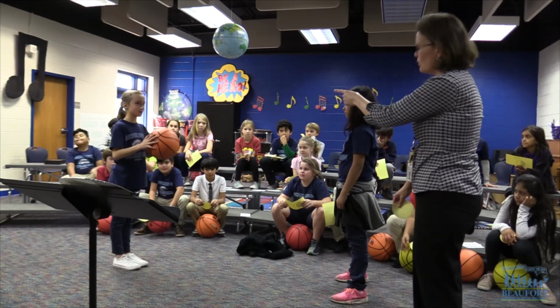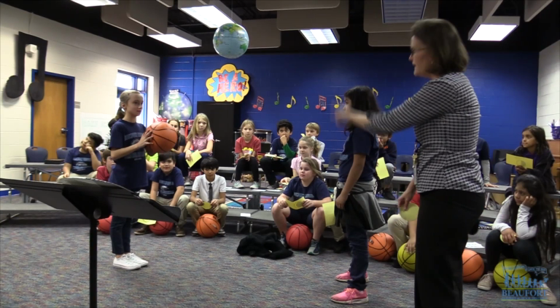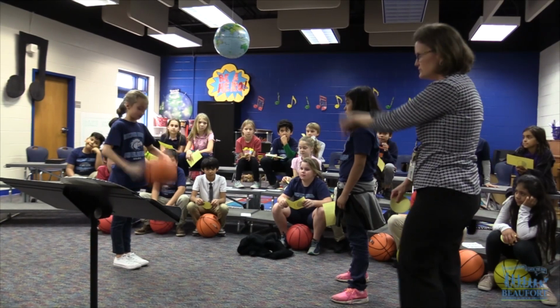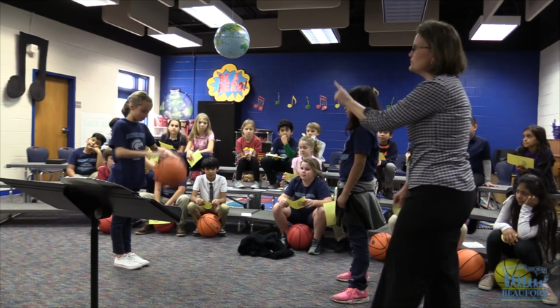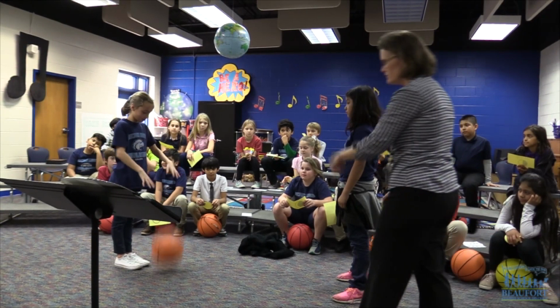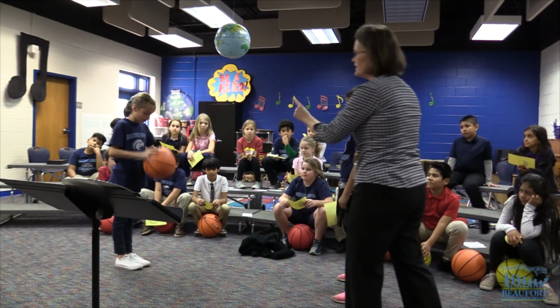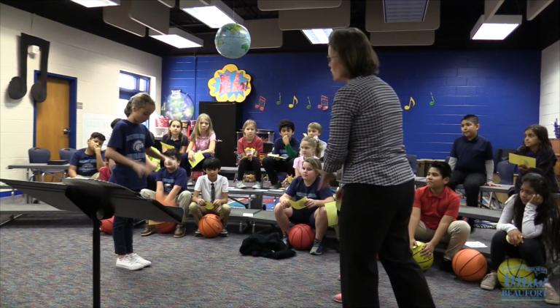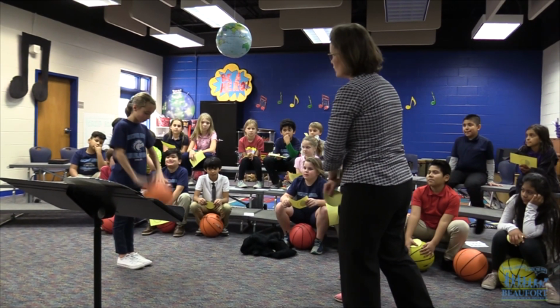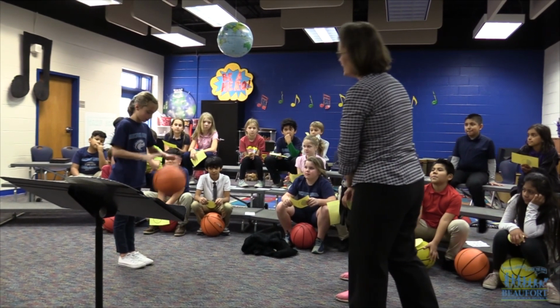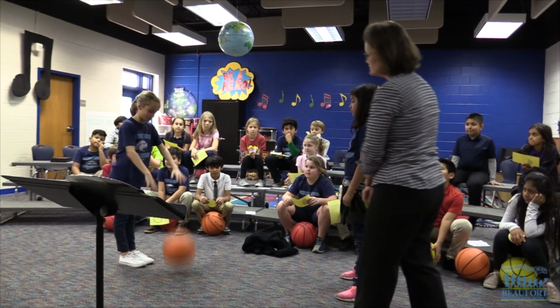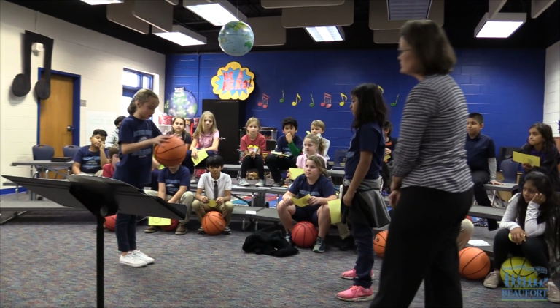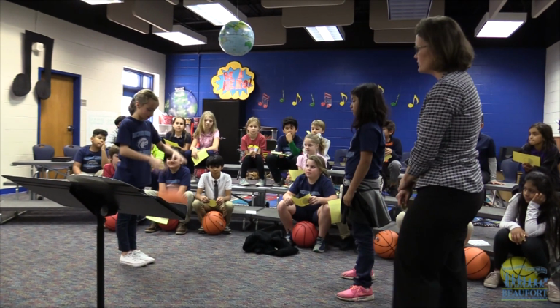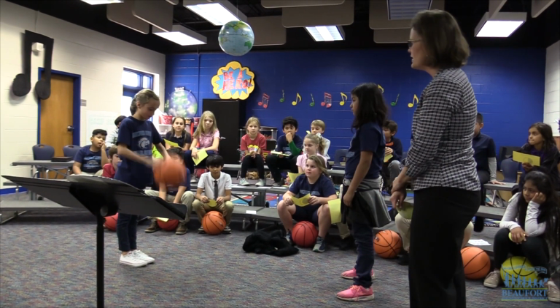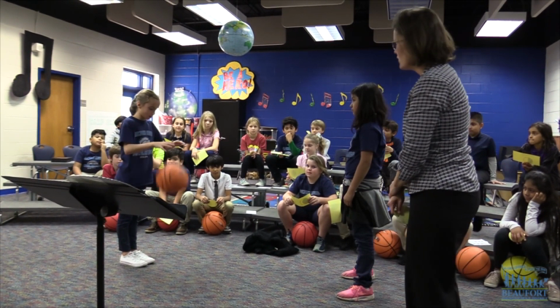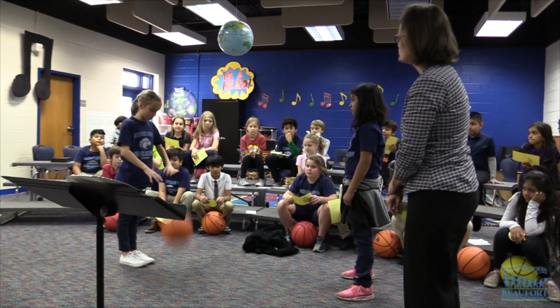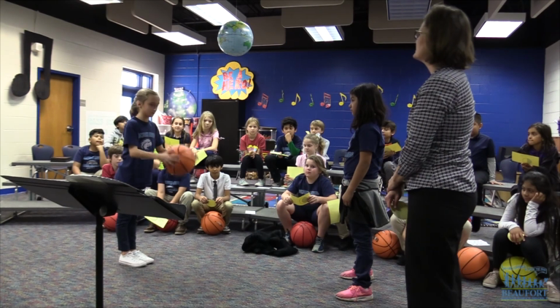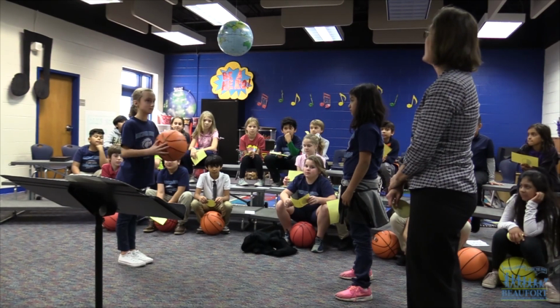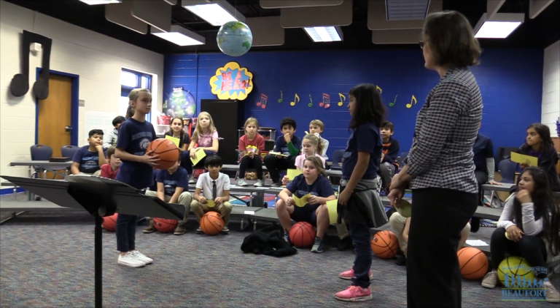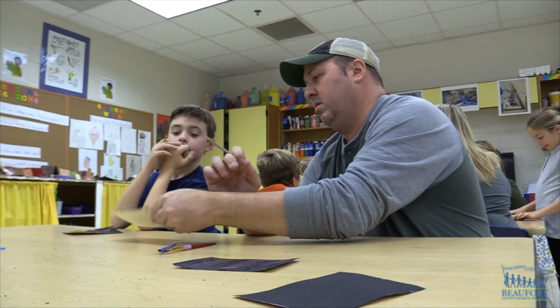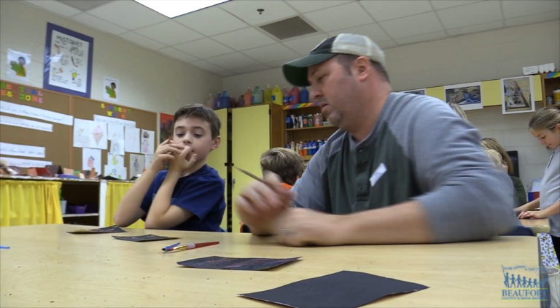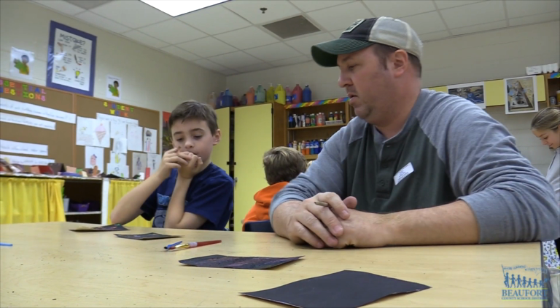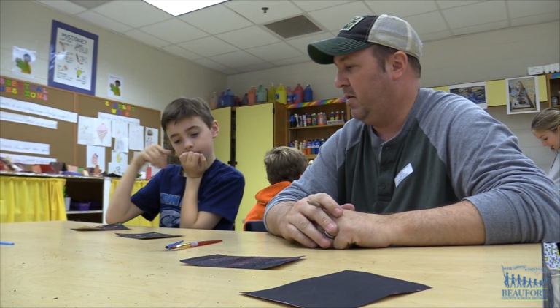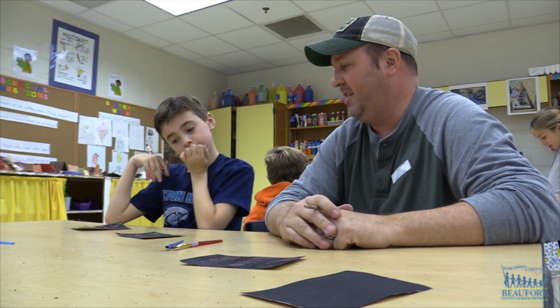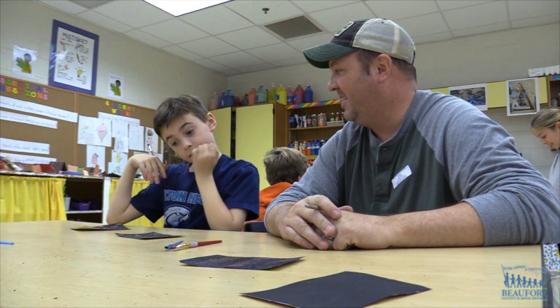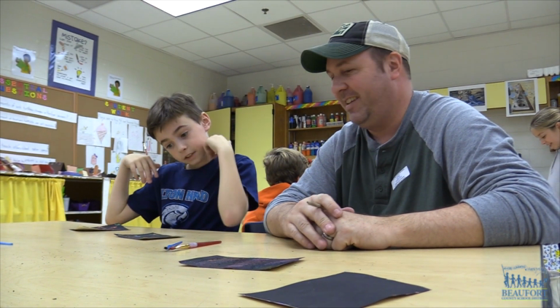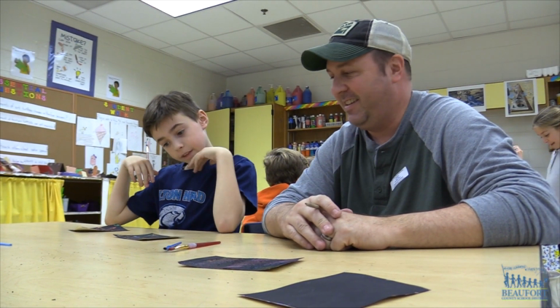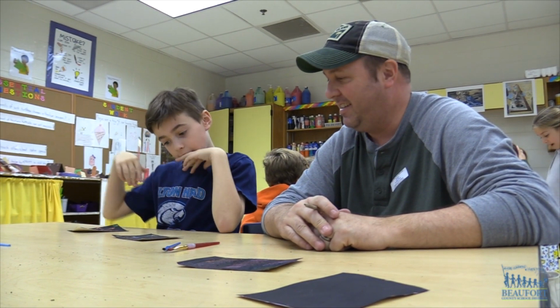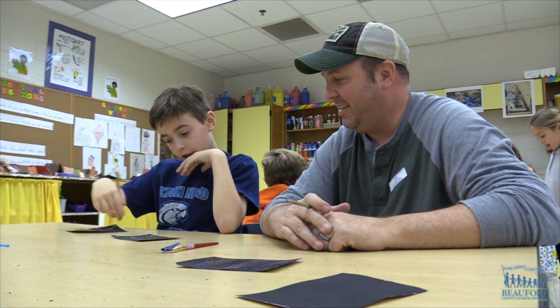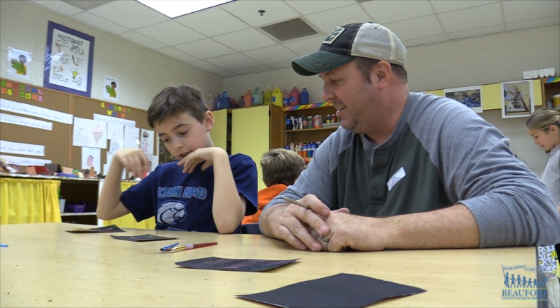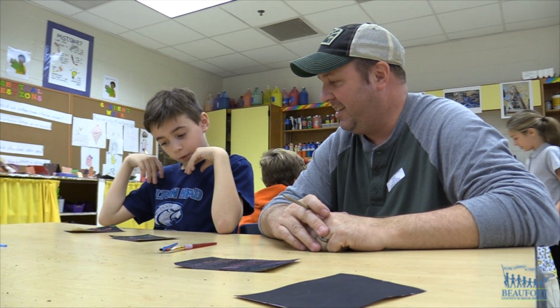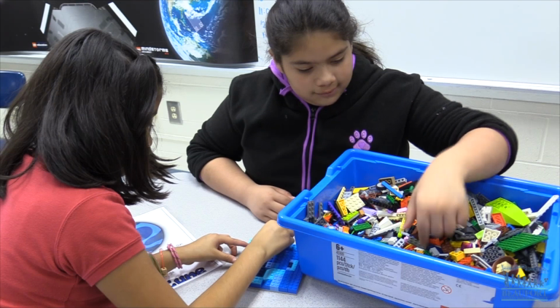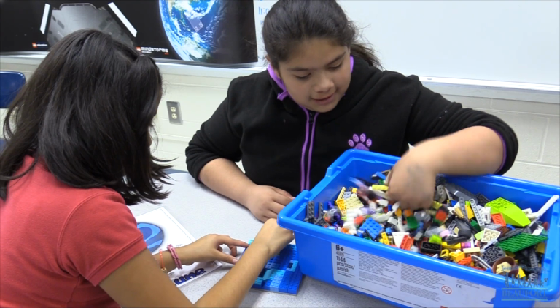Showcasing how they use STEAM. Fourth grade parents at Hilton Head School for the Creative Arts were invited into their kids' classes to see them letting off STEAM.